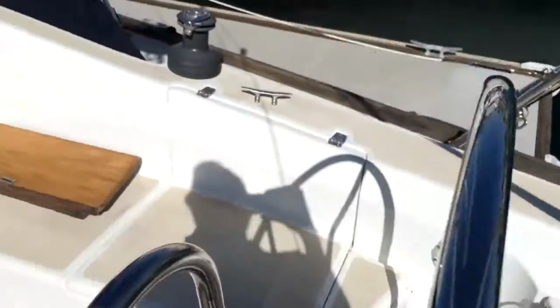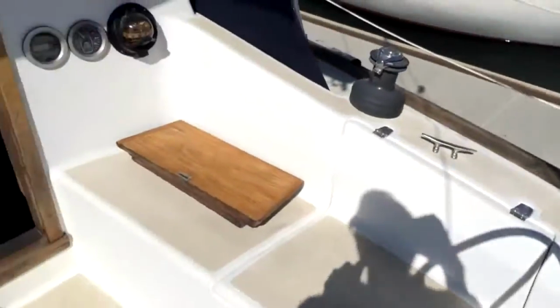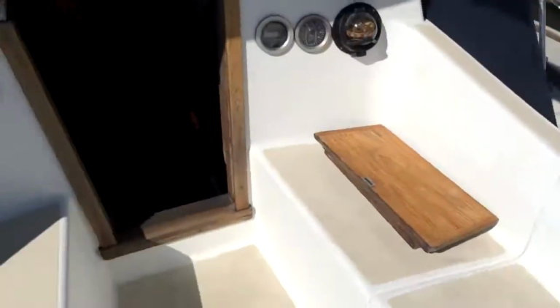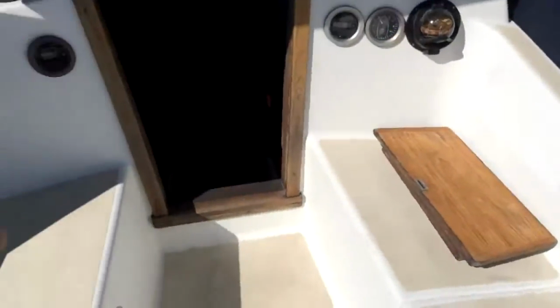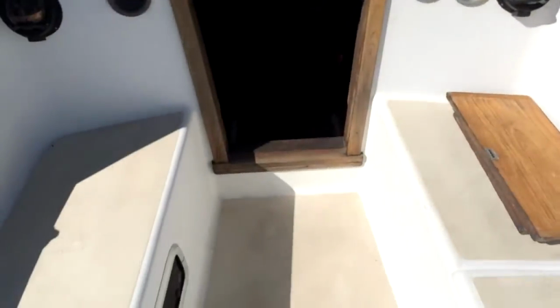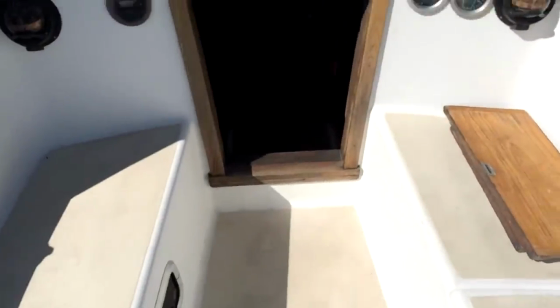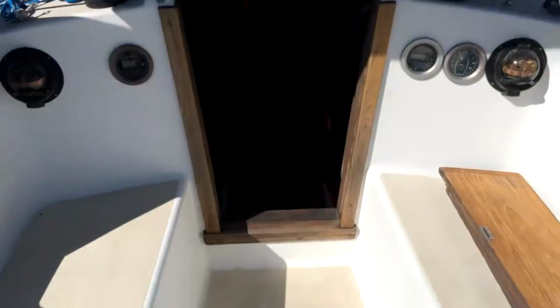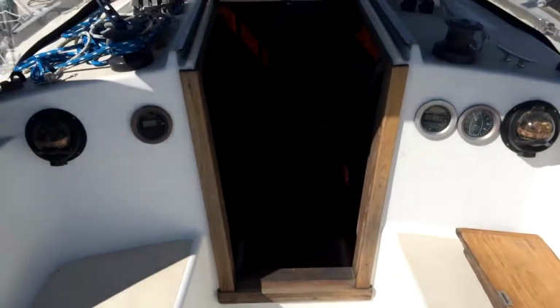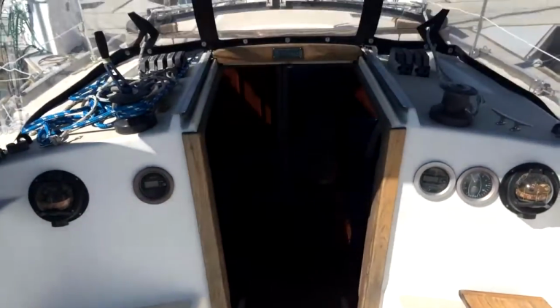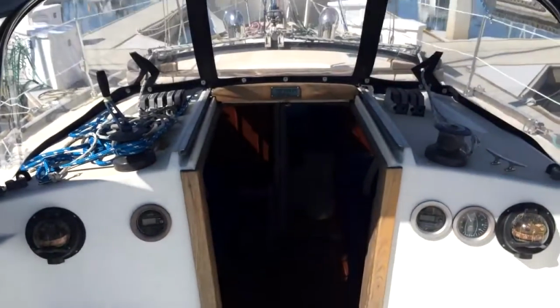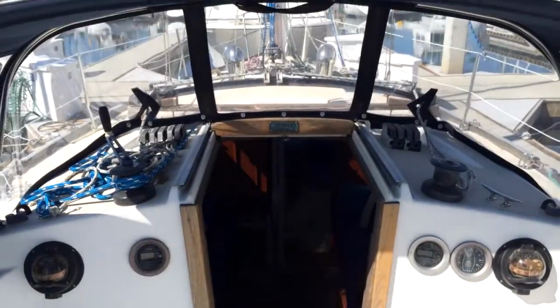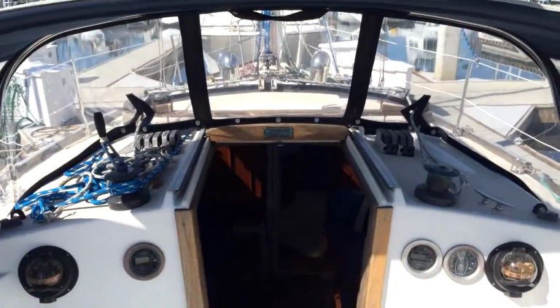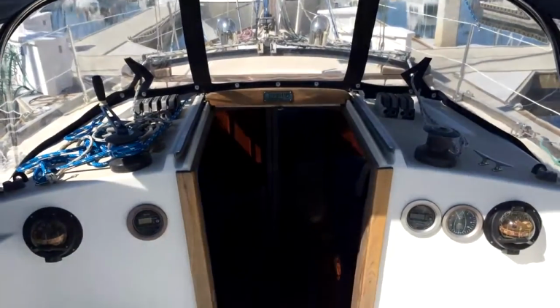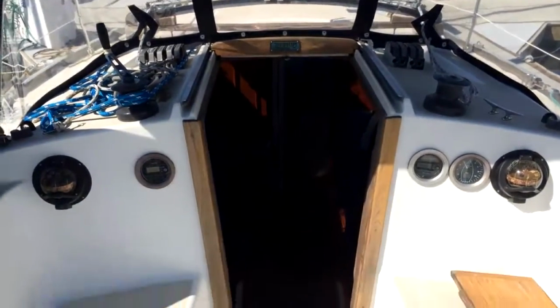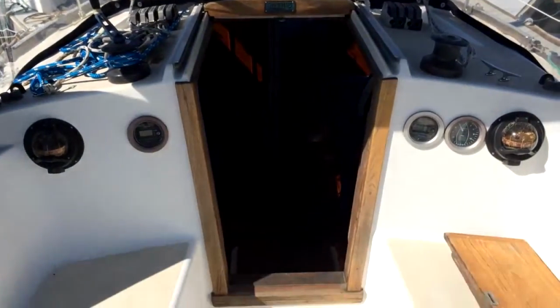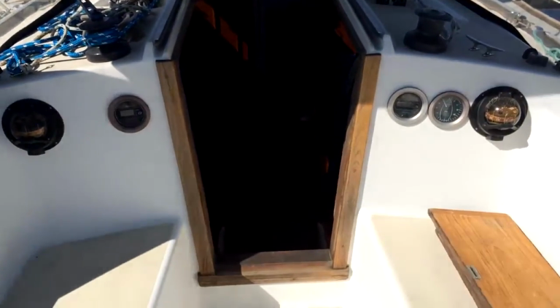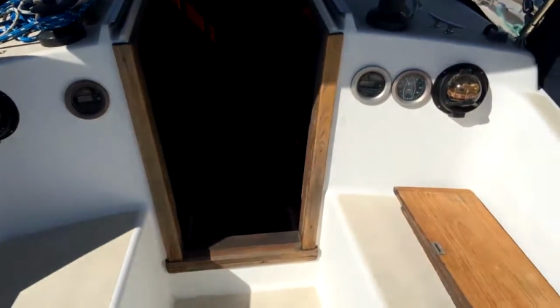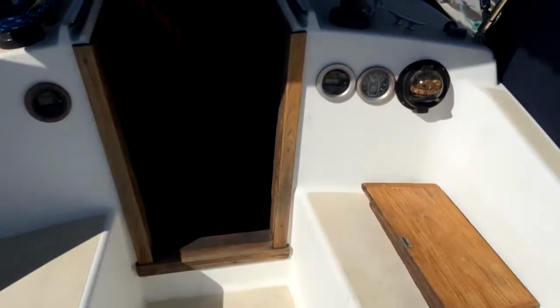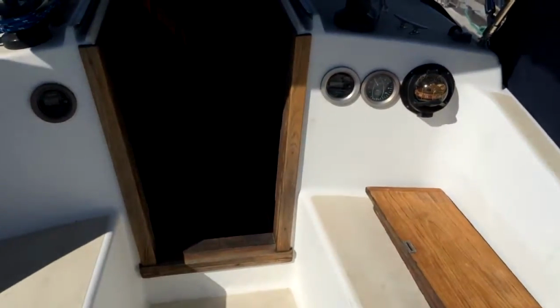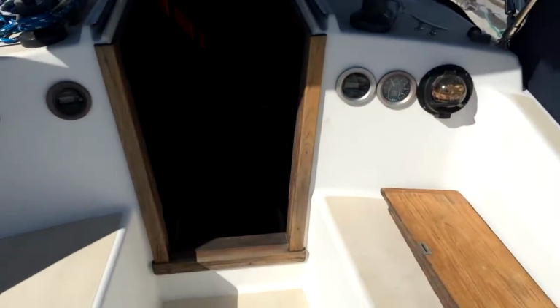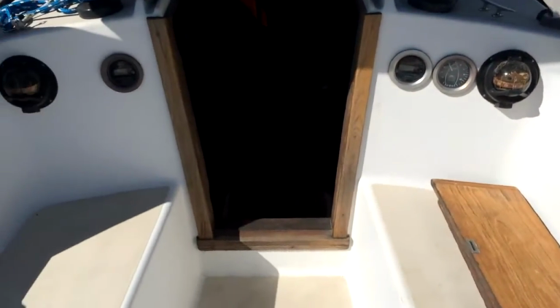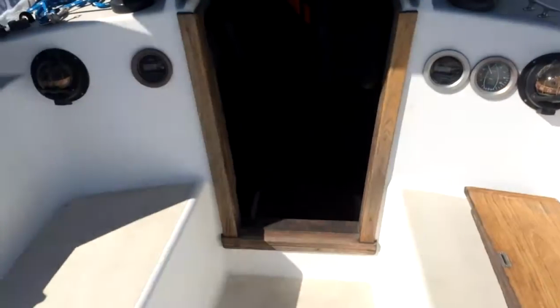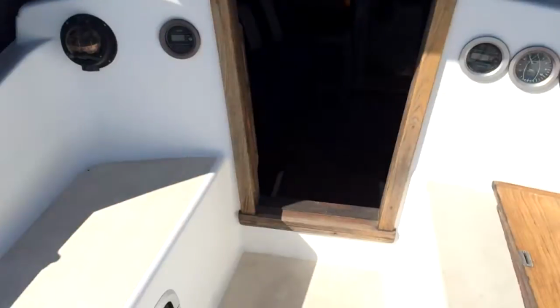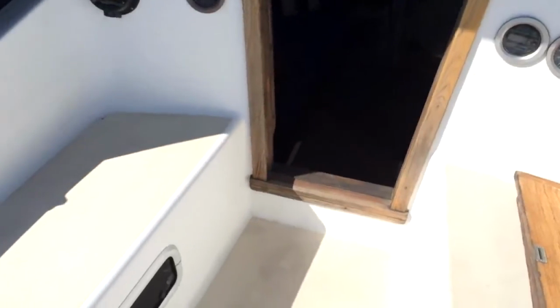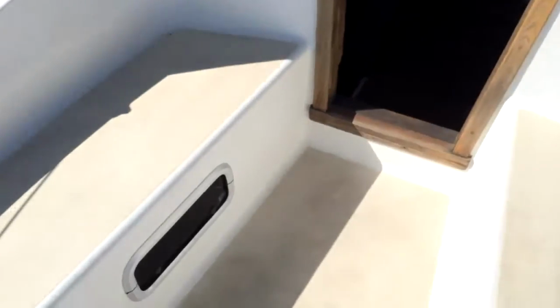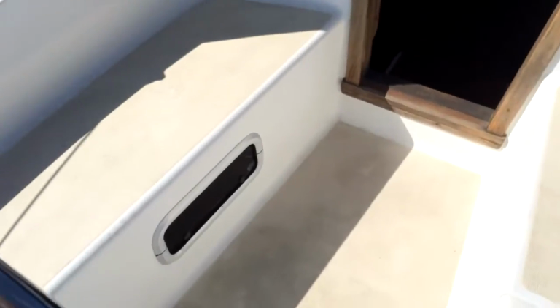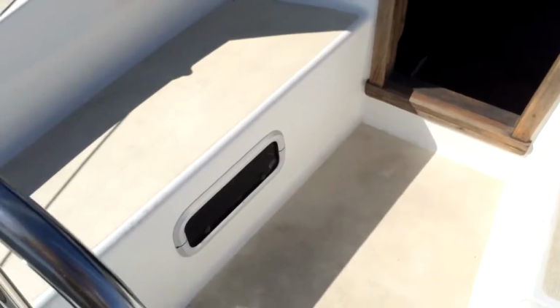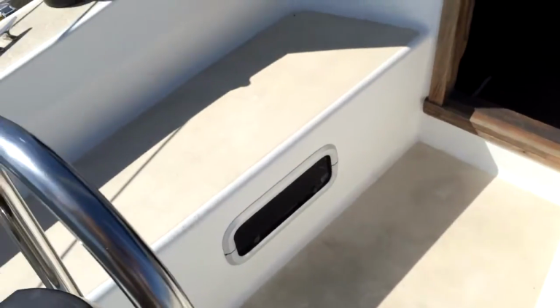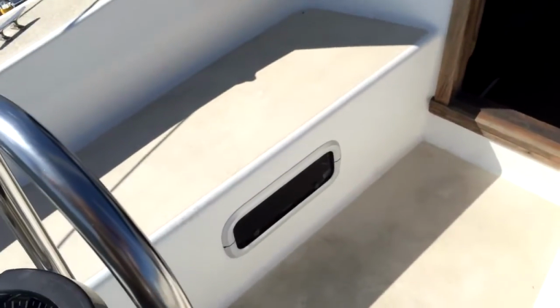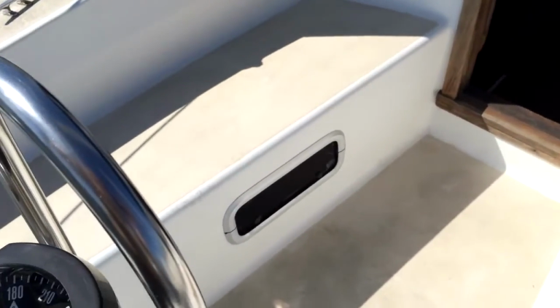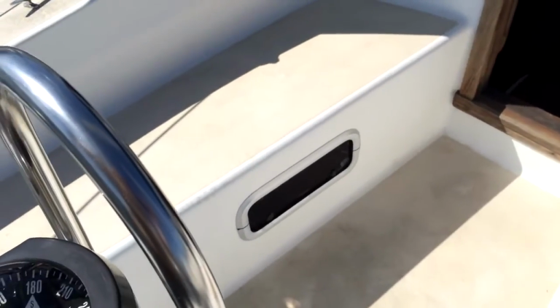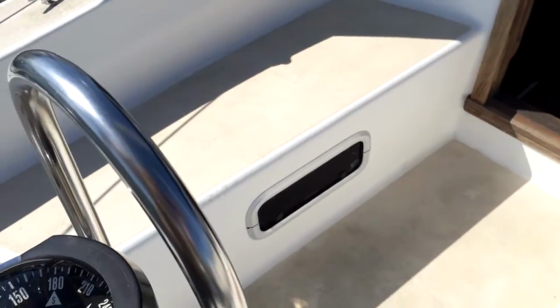Looking forward, you can see just what a clean cockpit this is — really great layout, very nice for a 31-foot boat. Down below here we have a window to the cabin below.